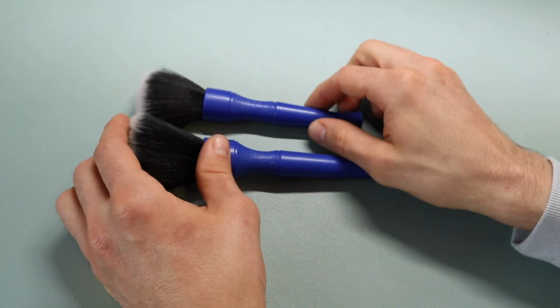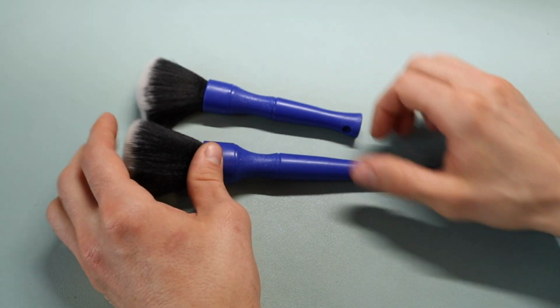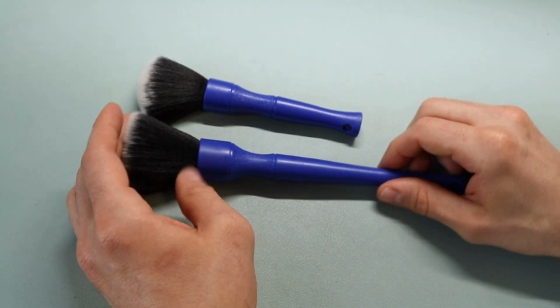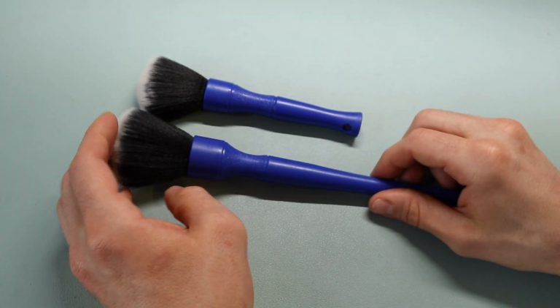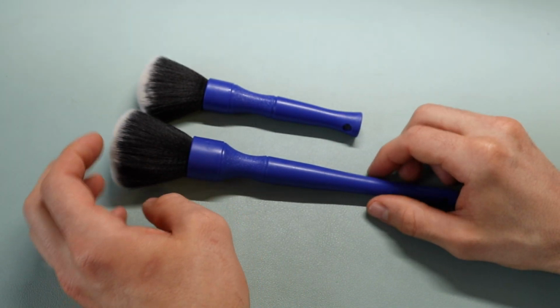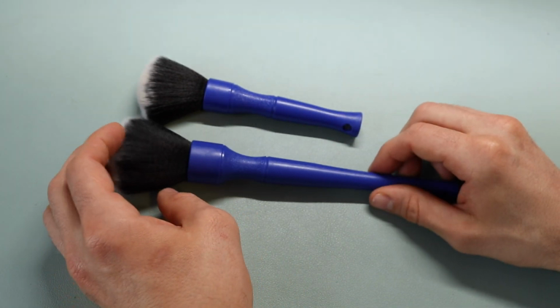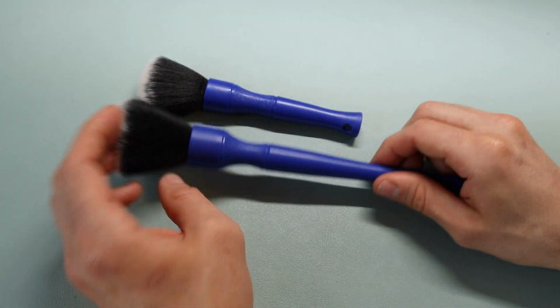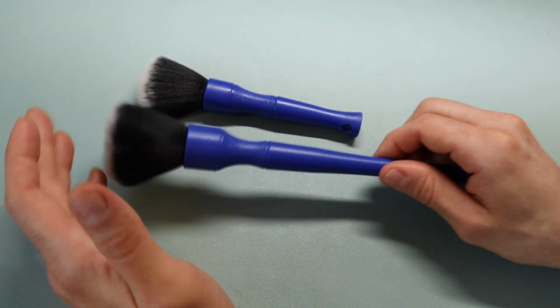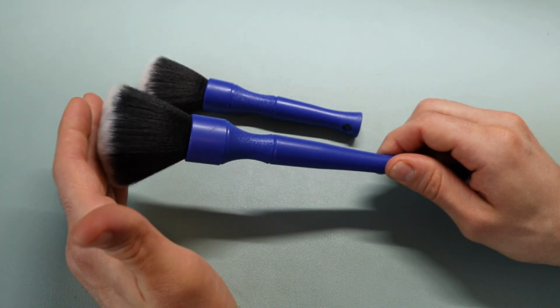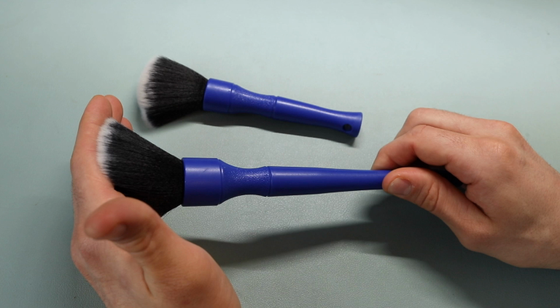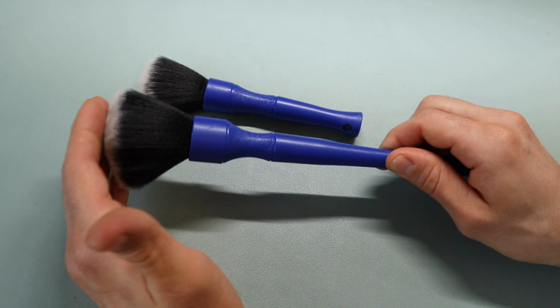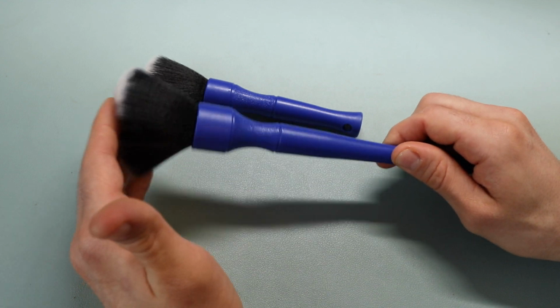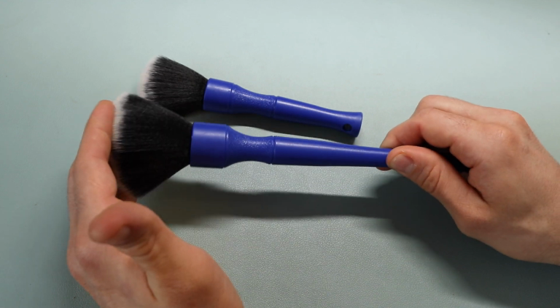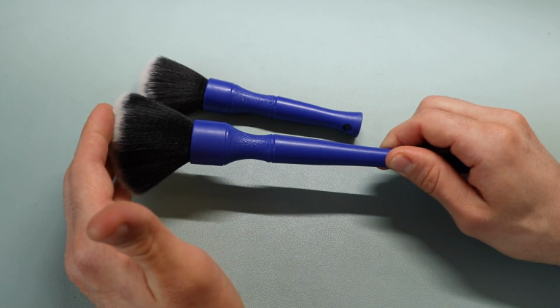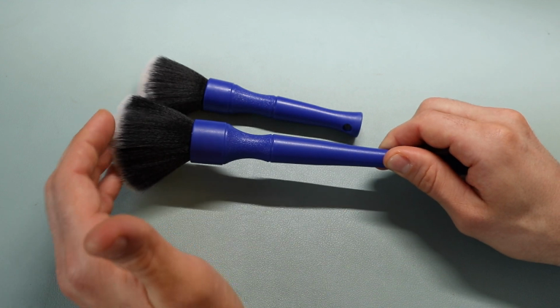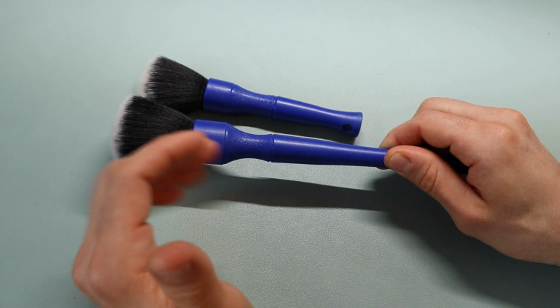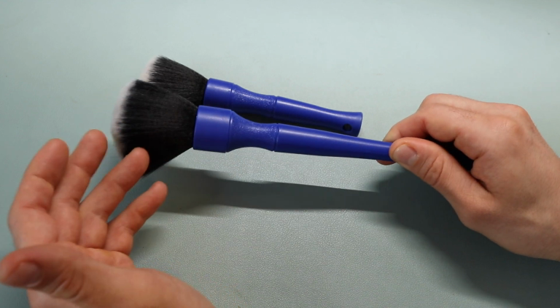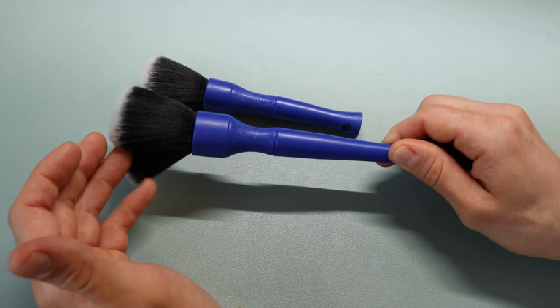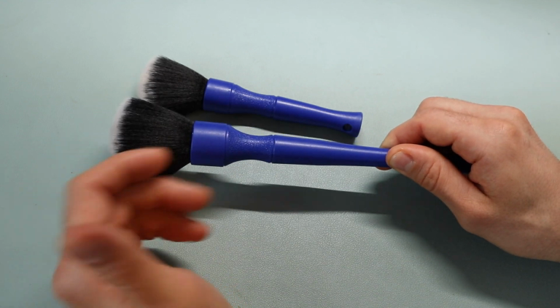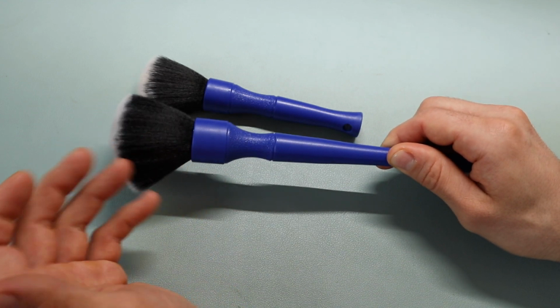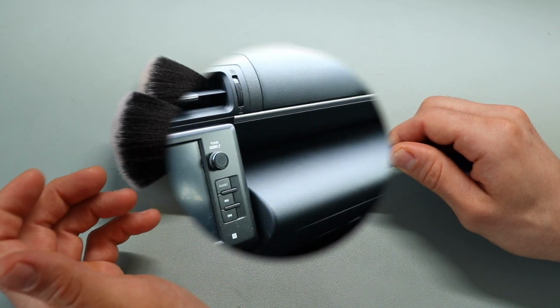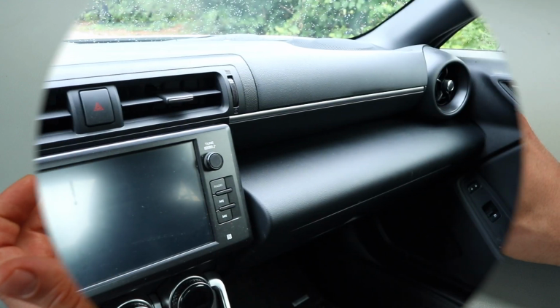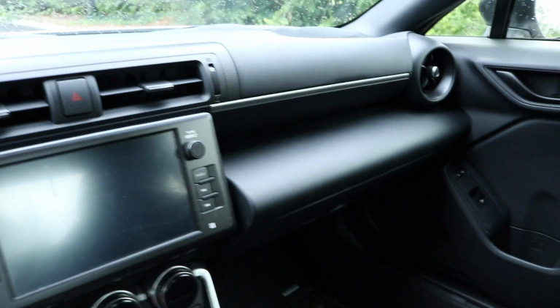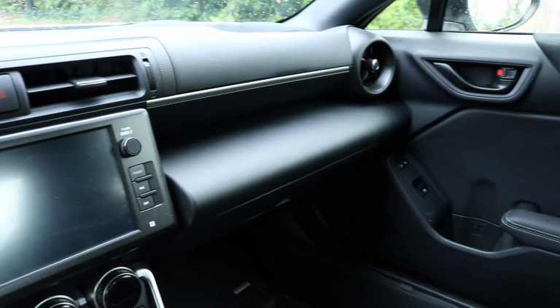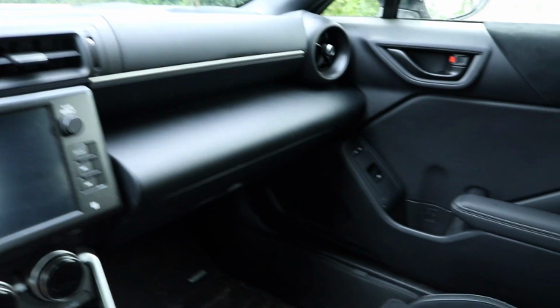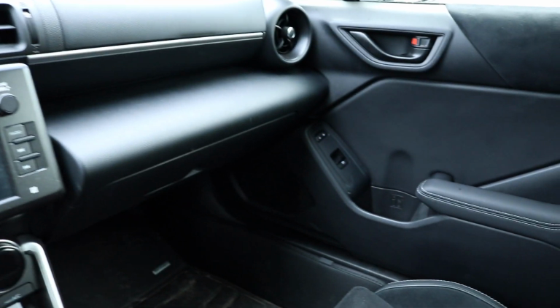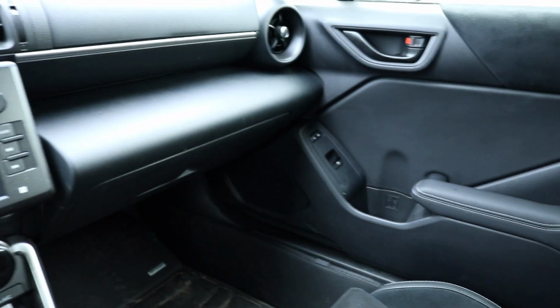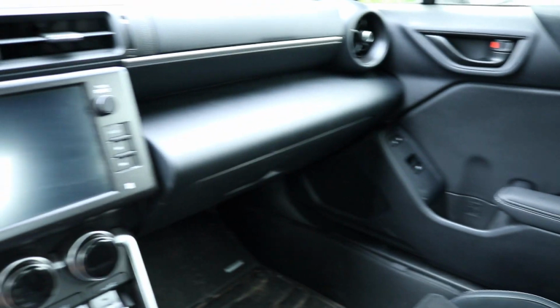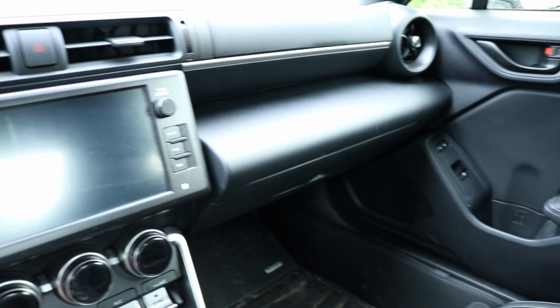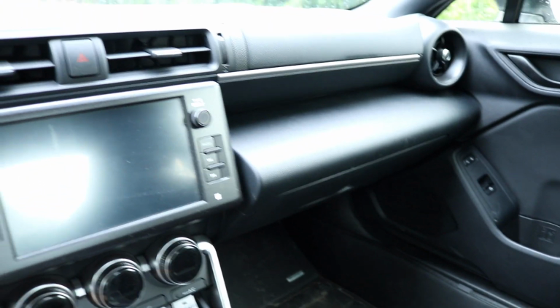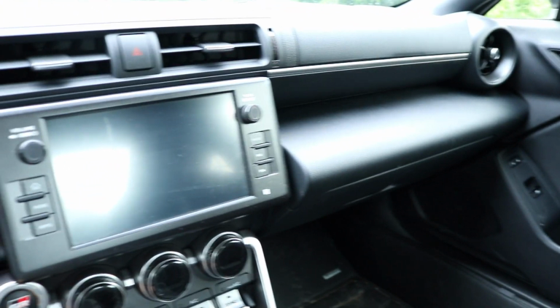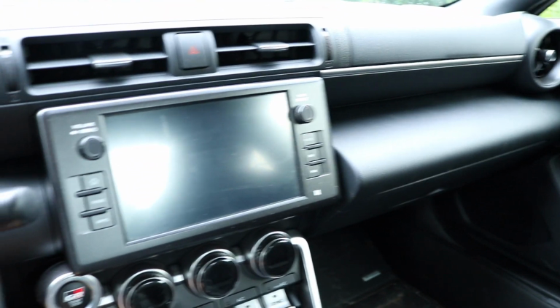What we'll do now is I'll walk over and use these on my car, the Toyota GR86, and show you how to actually use this and why it's important to have. So here is the interior of the Toyota GR86.